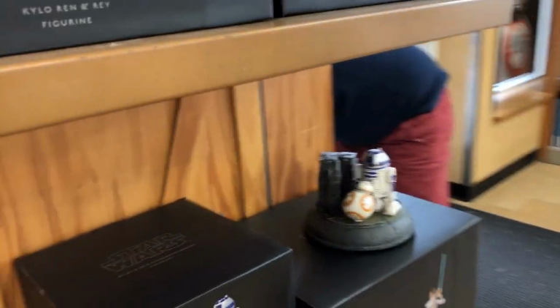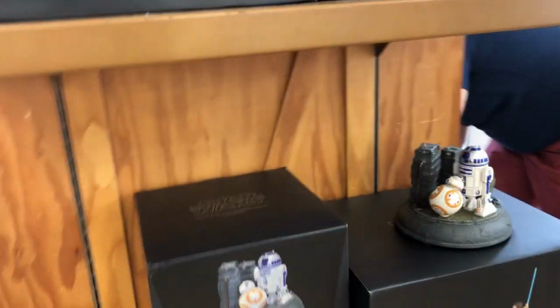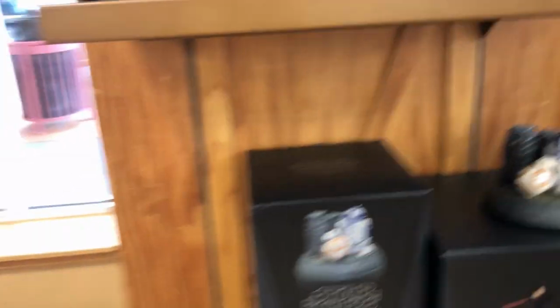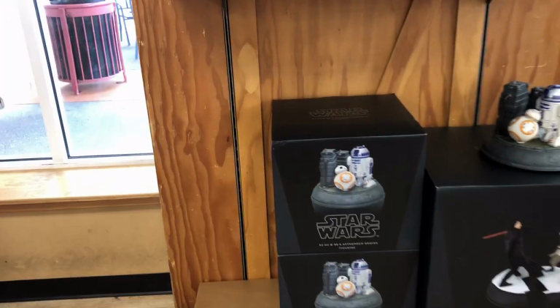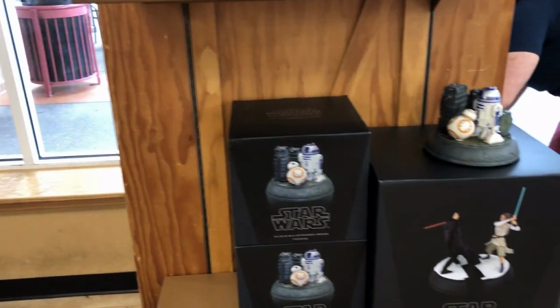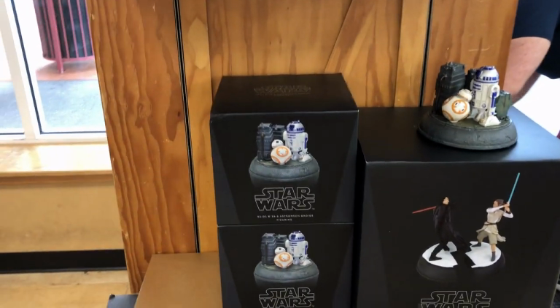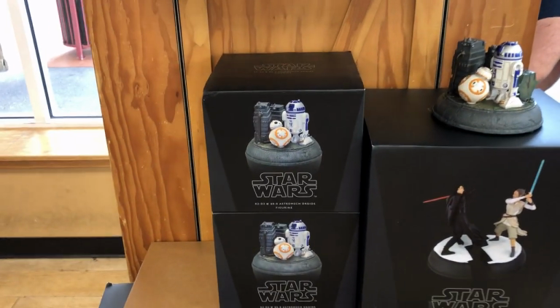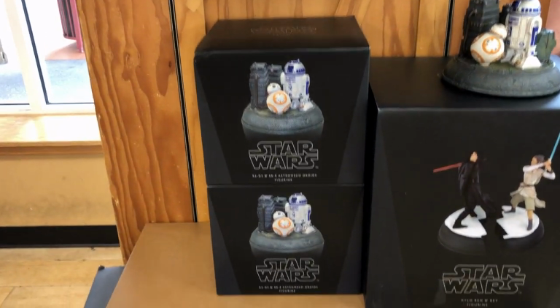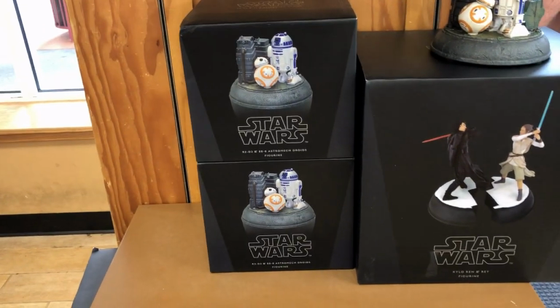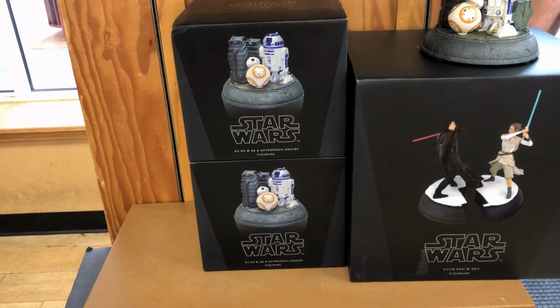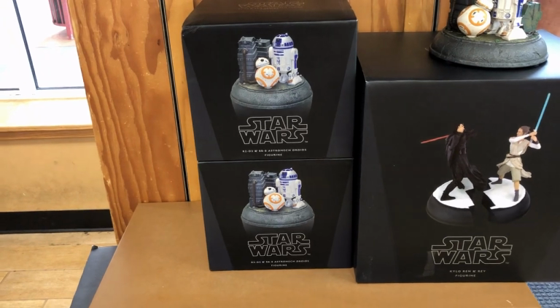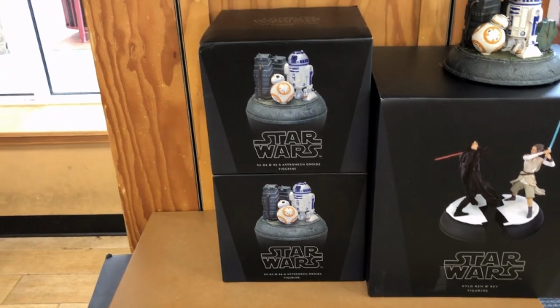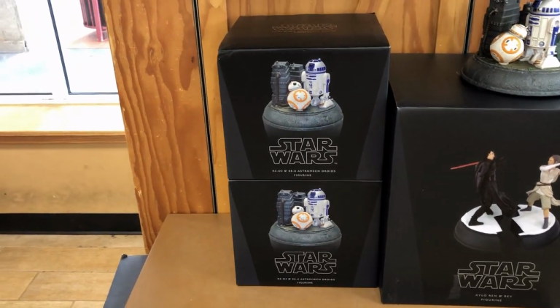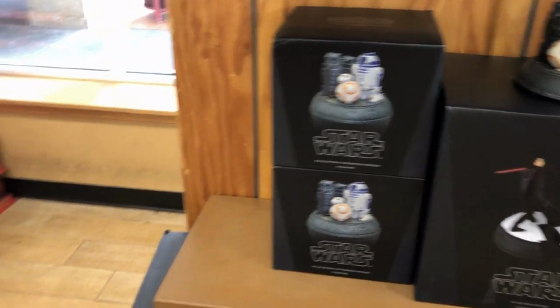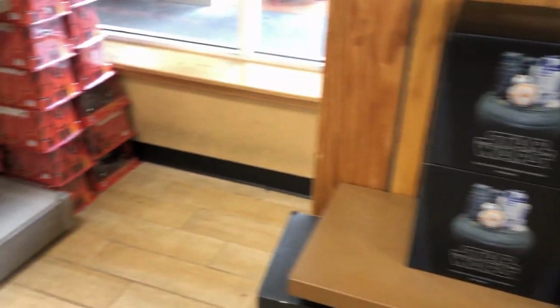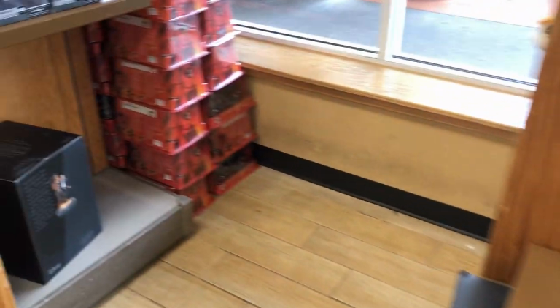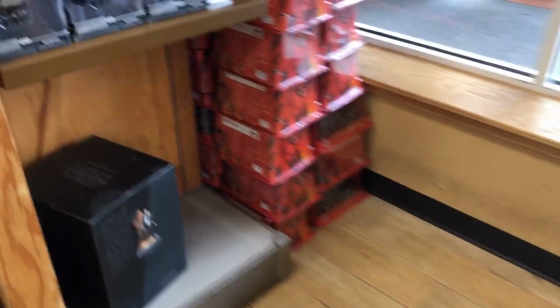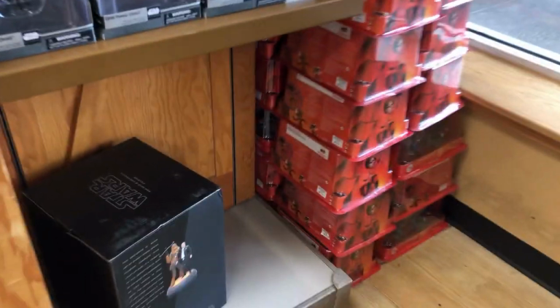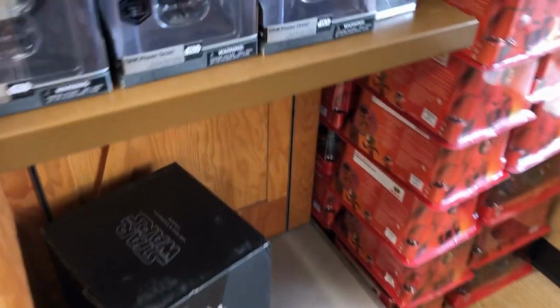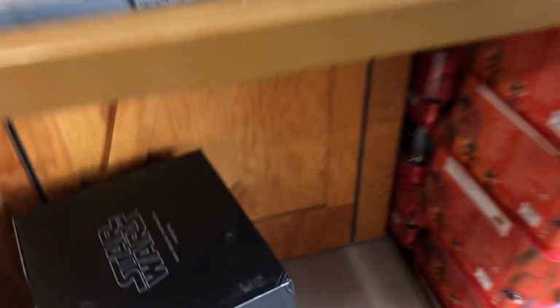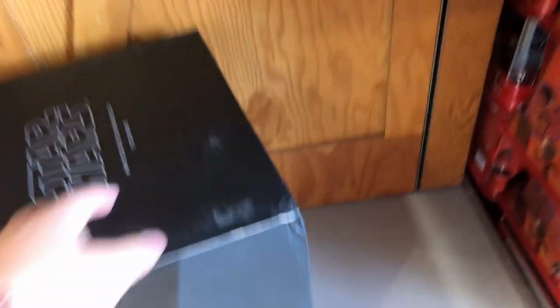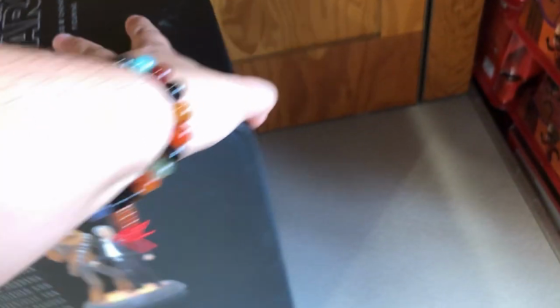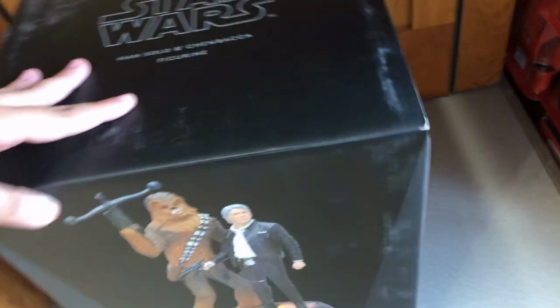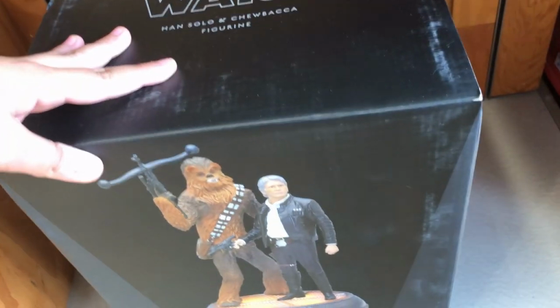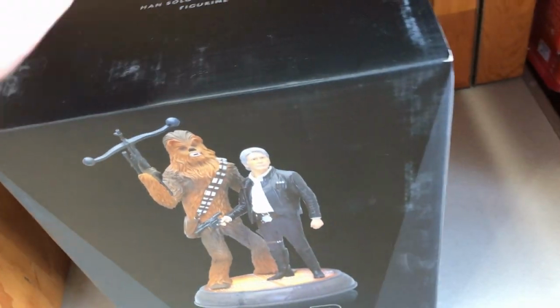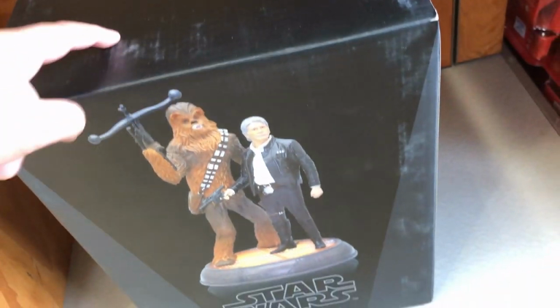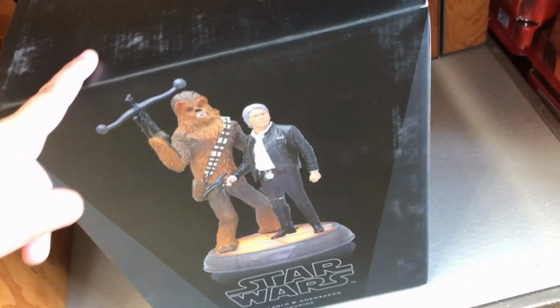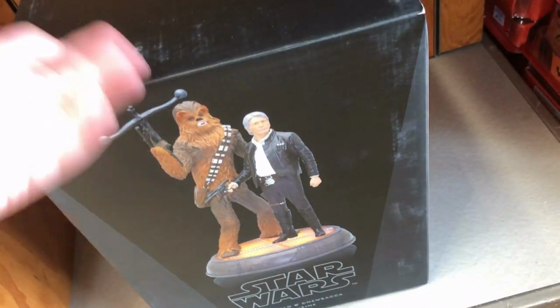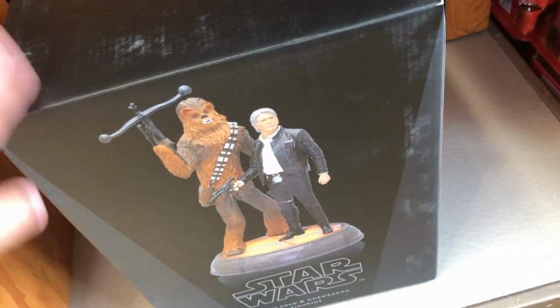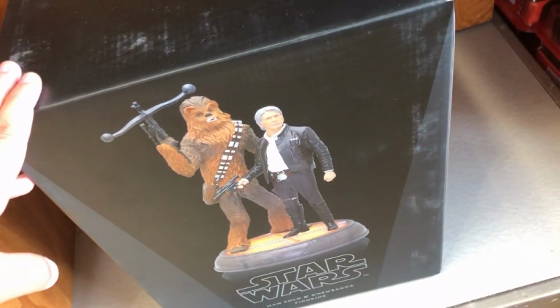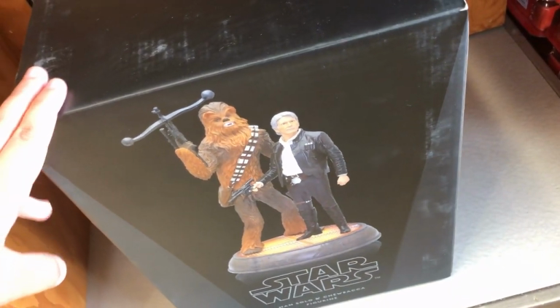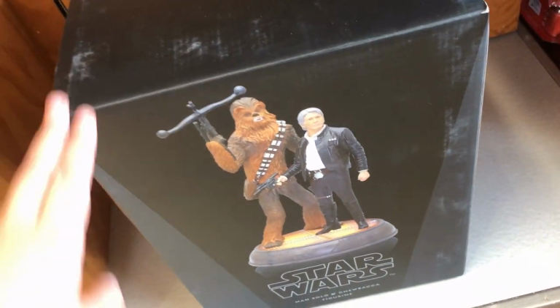They only have a few more of them left — the Kylo Ren, Rey, BB-8, and R2-D2 ones — but the one of Chewie and Han Solo, this is the only one left. This is probably like the floor model they had out.